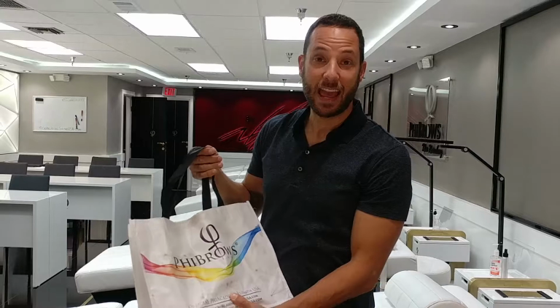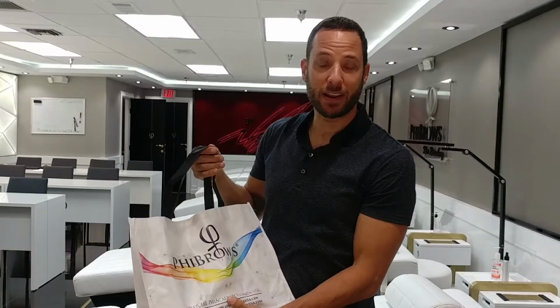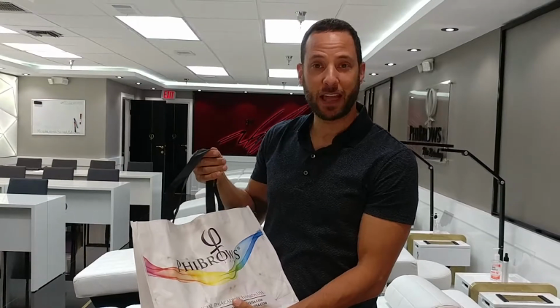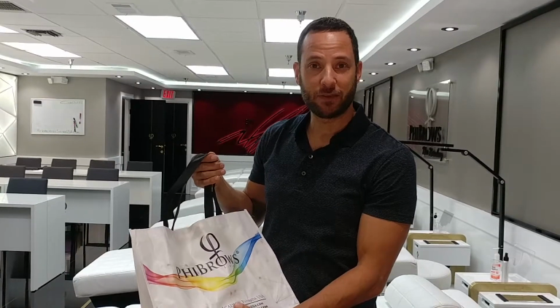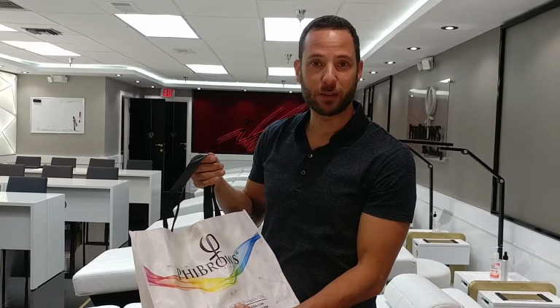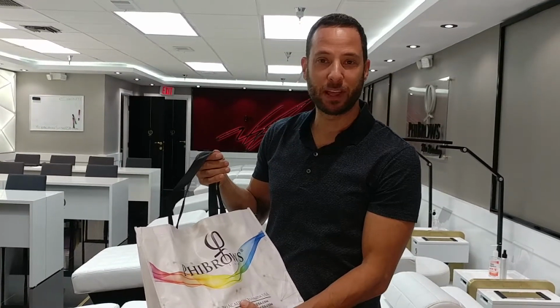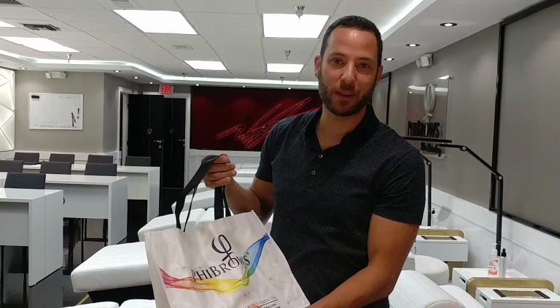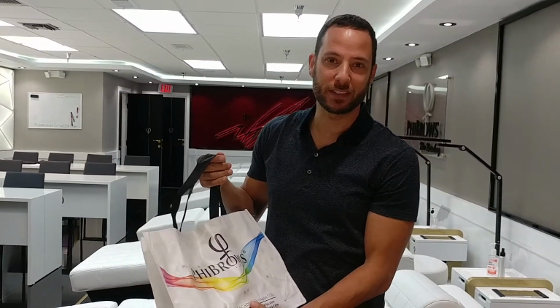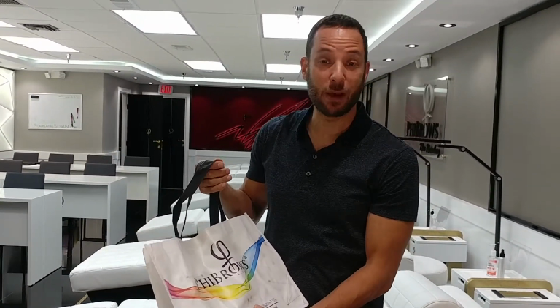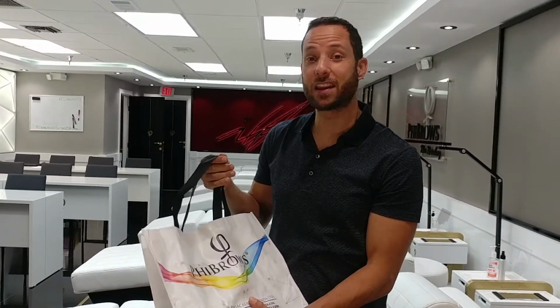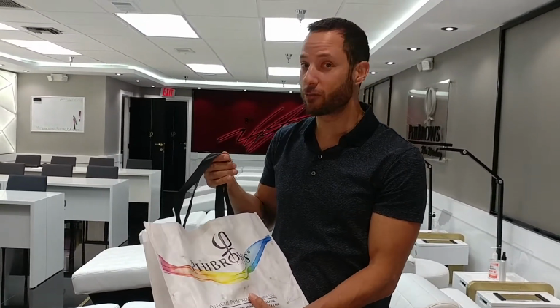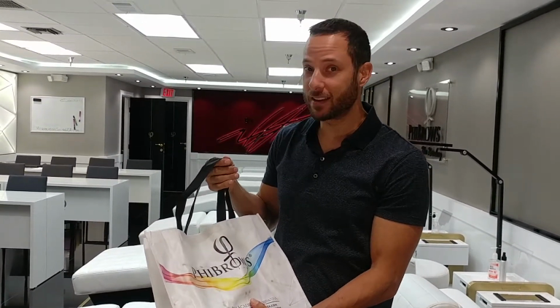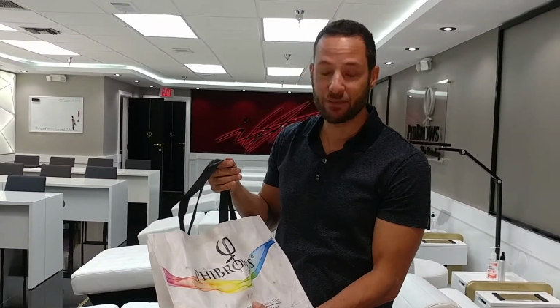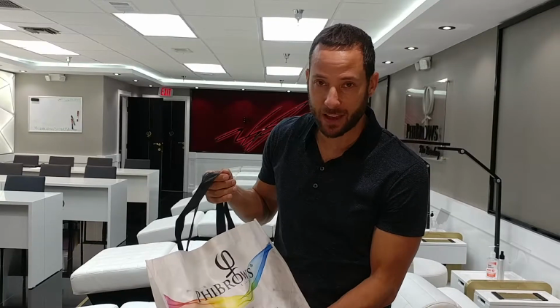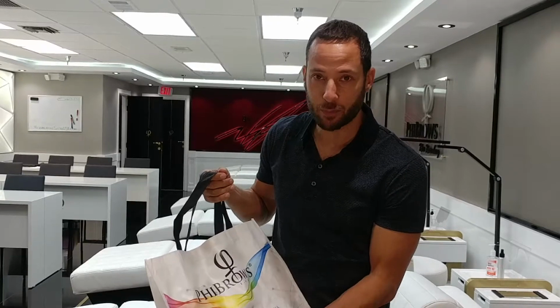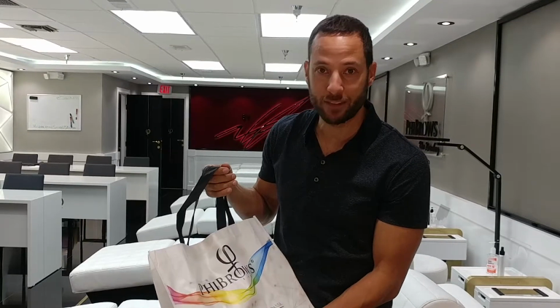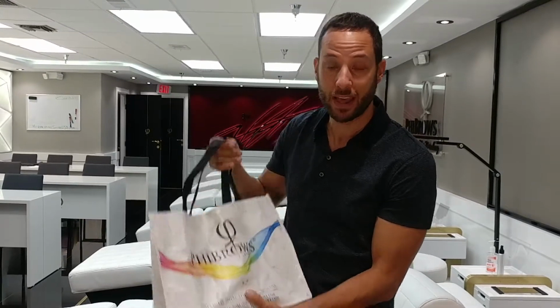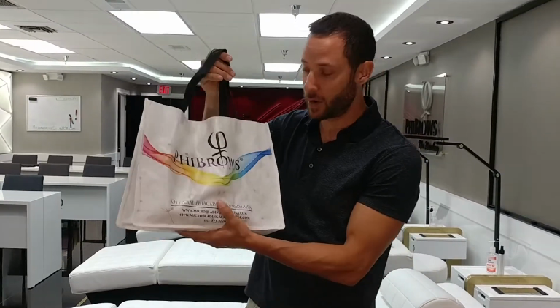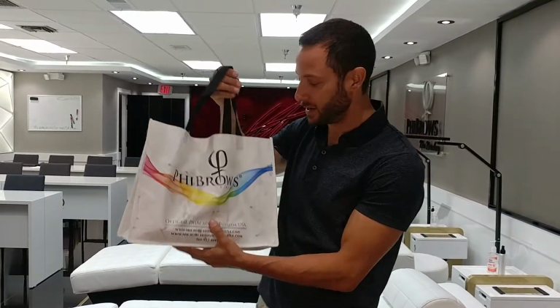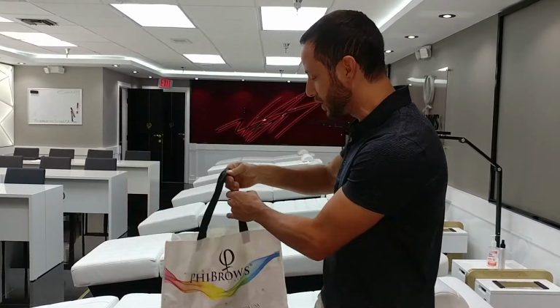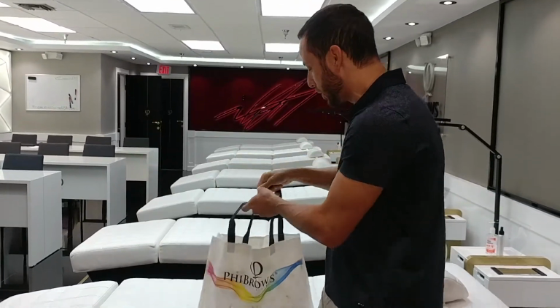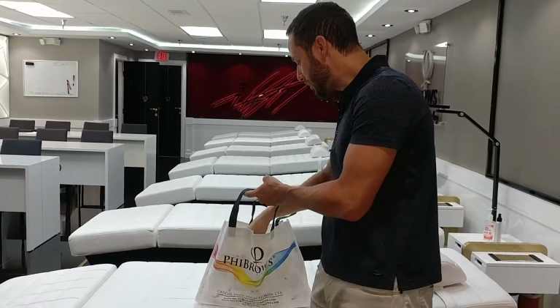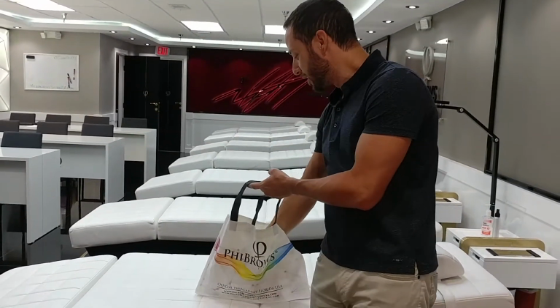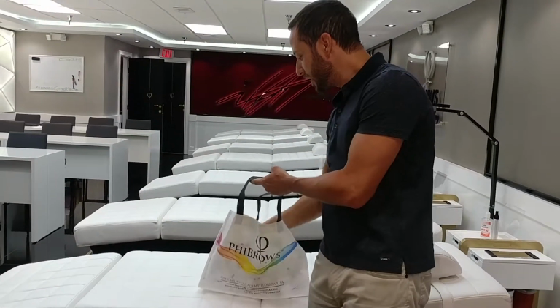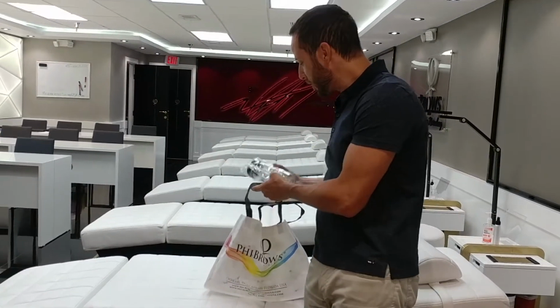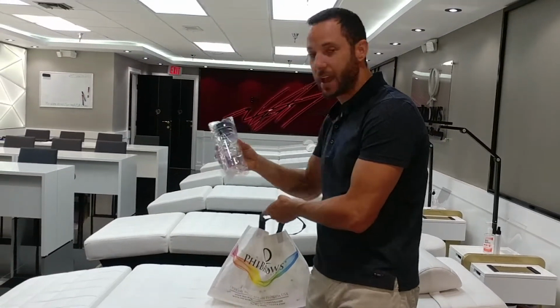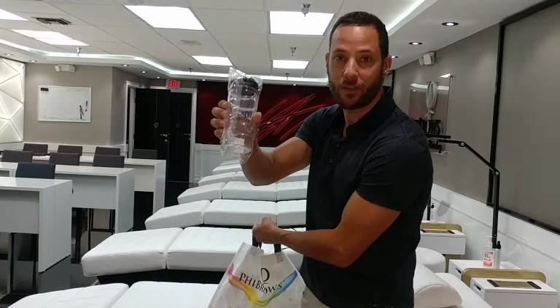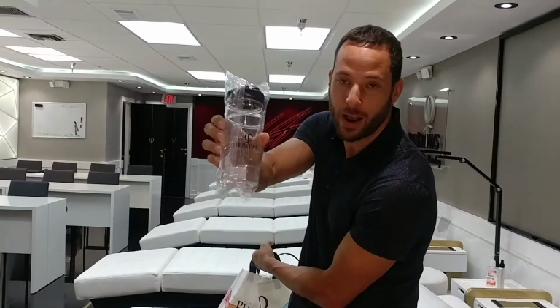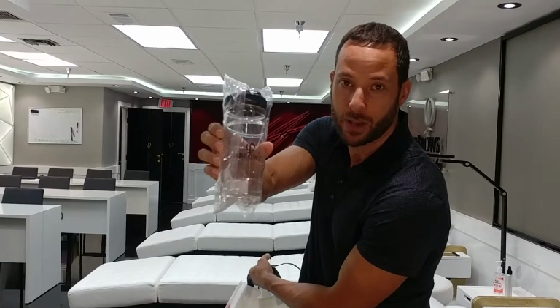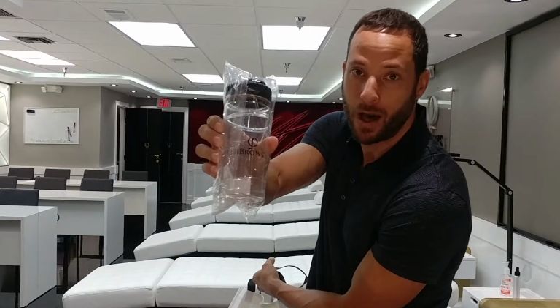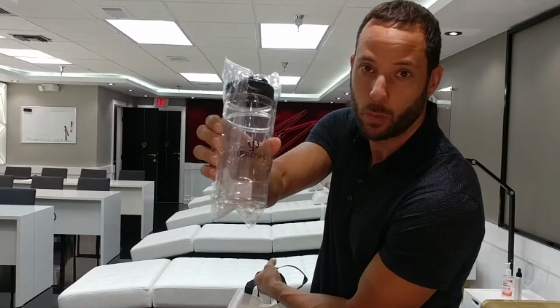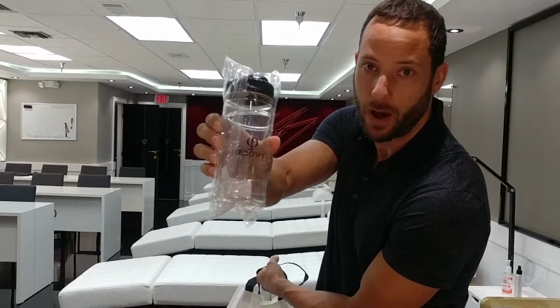Hey everybody, I'm Glenn from Feebrows Microblading Academy USA and we've got another great $75 product giveaway this week. Here it is, I'm going to show you what we got. We've got first our Feebrows water bottle.